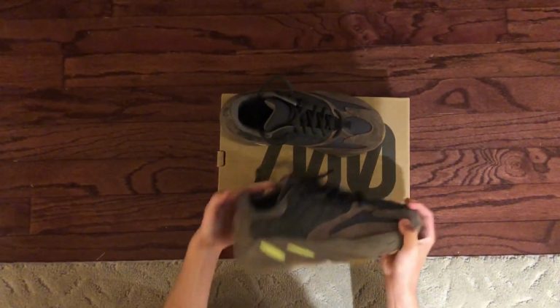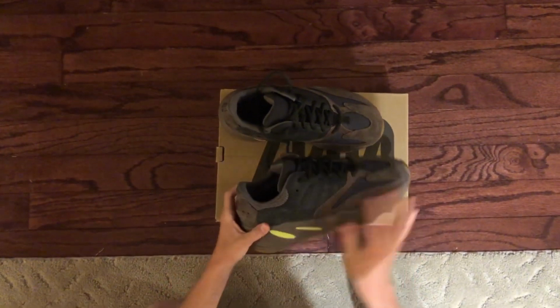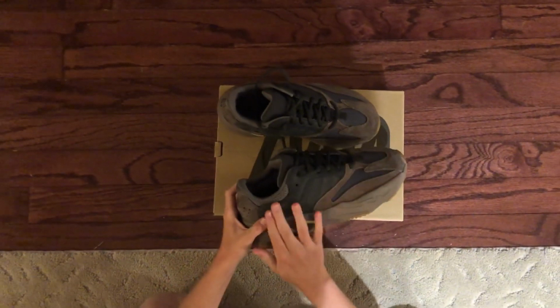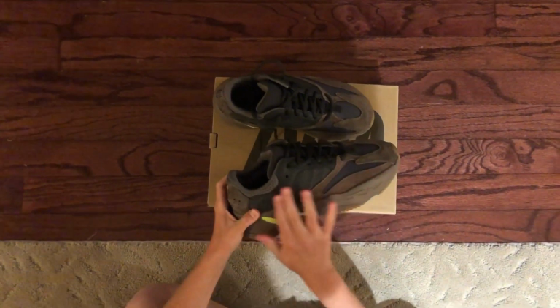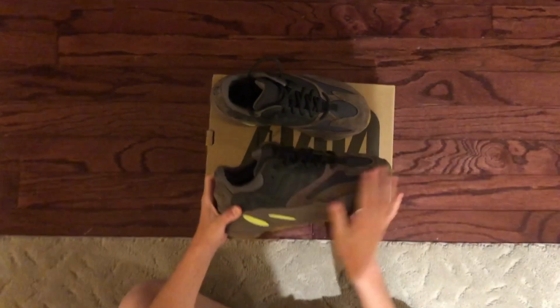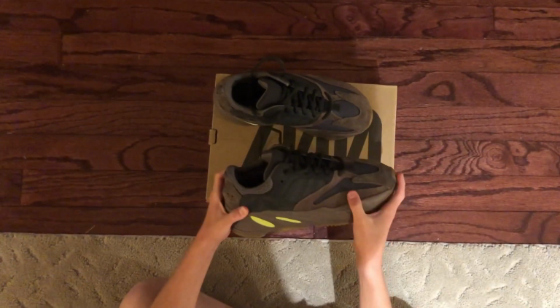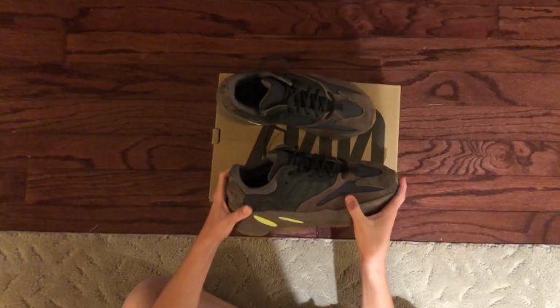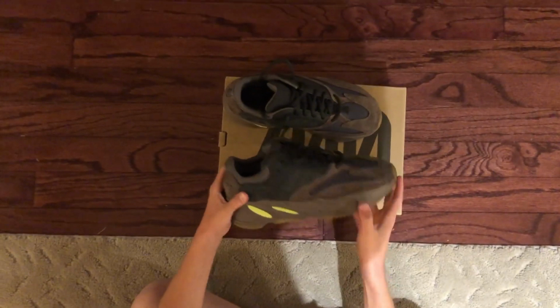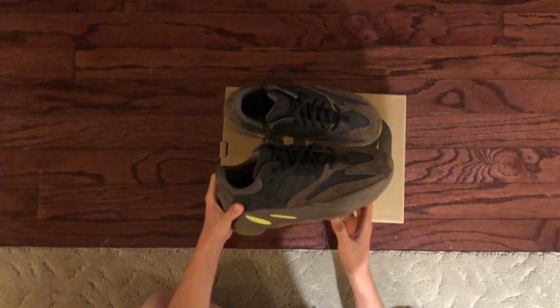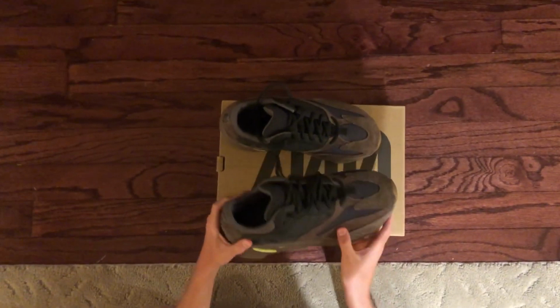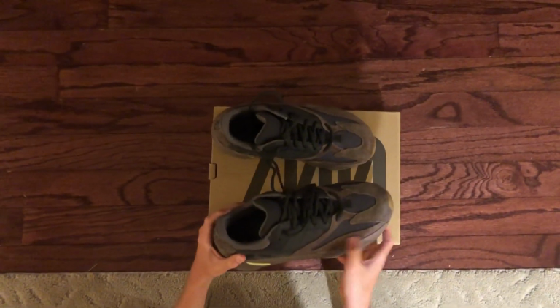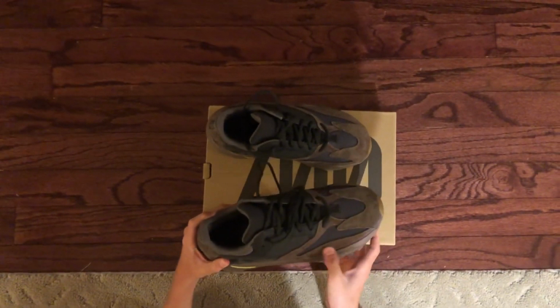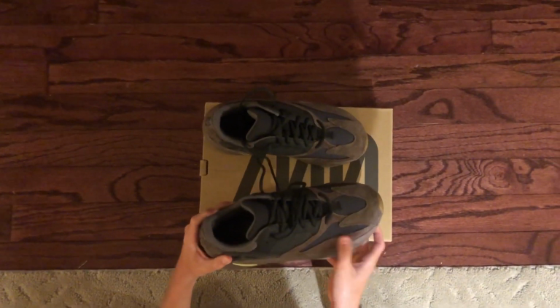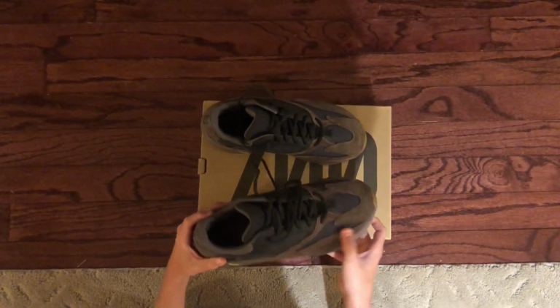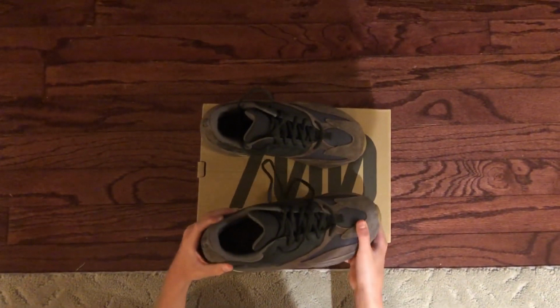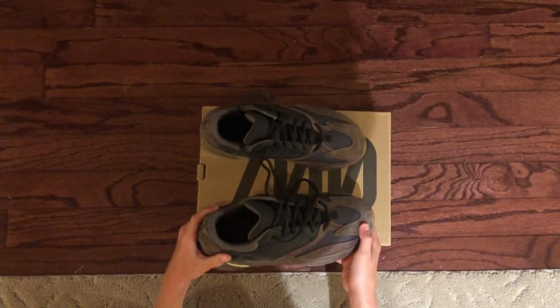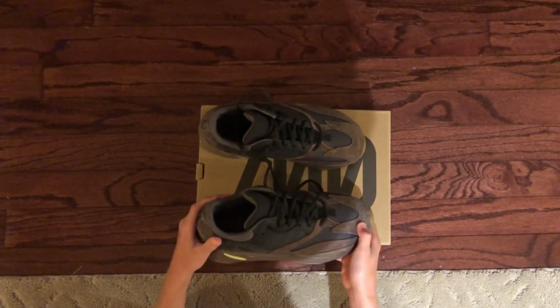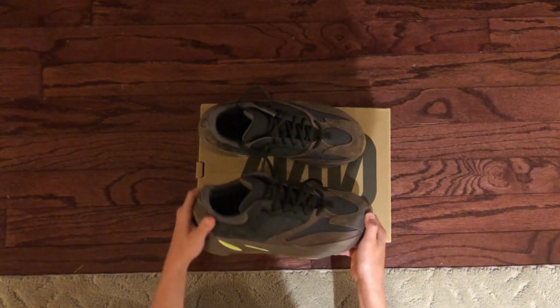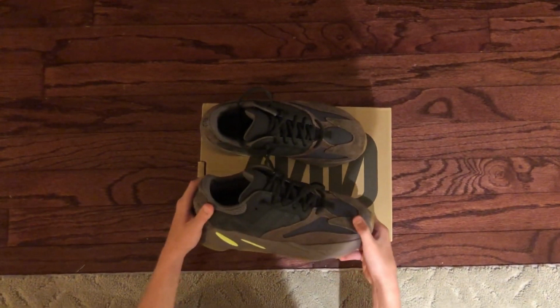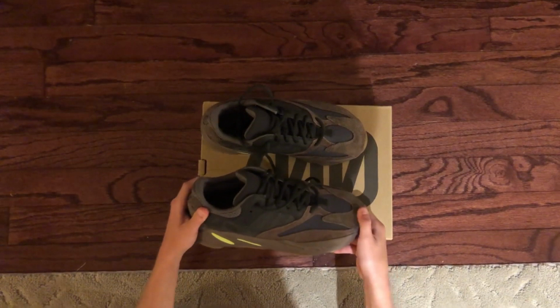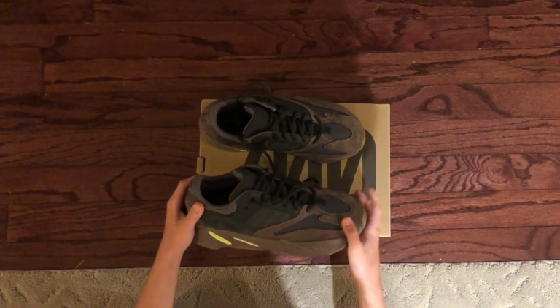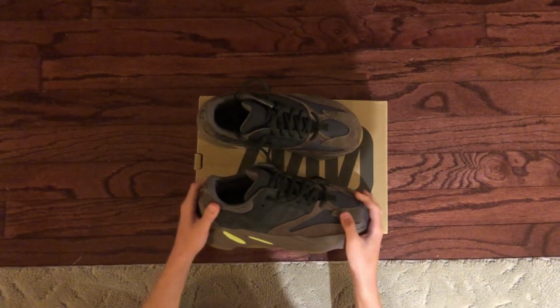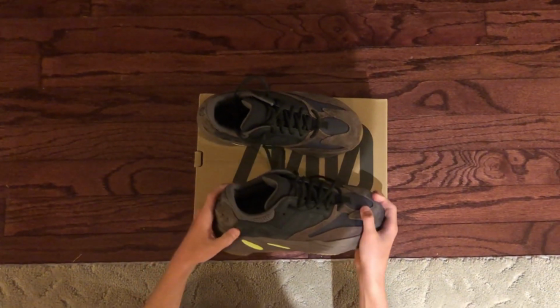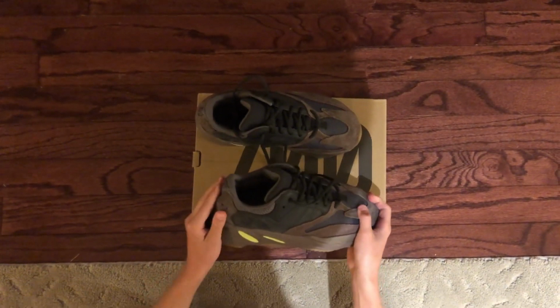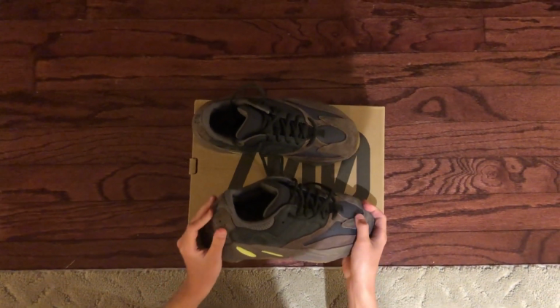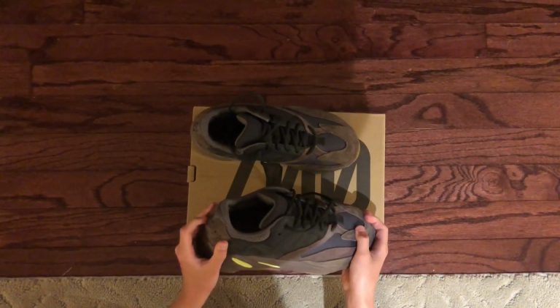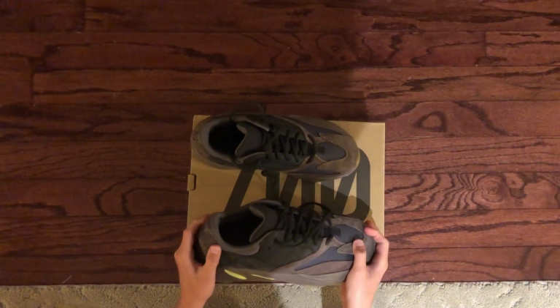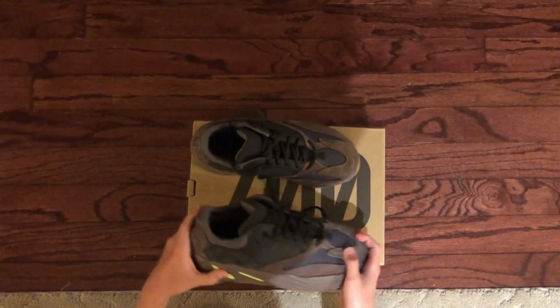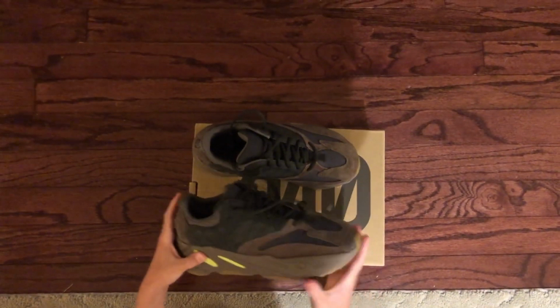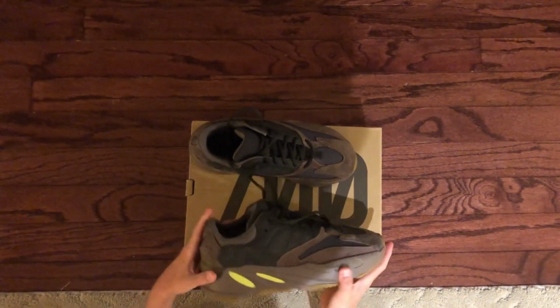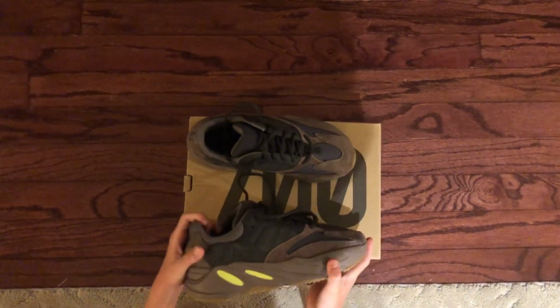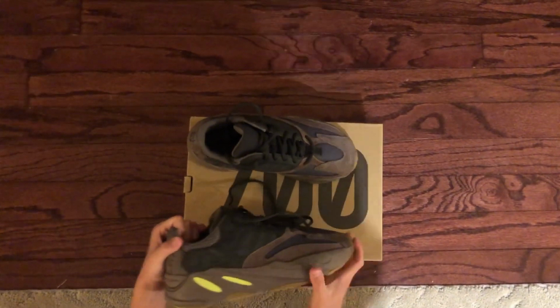You don't want to be wearing these outside in the rain that much or in snow, because the suede material will actually mess up. So that's one thing you don't want to do with these kinds of shoes.